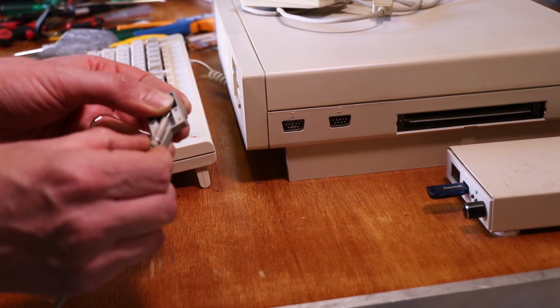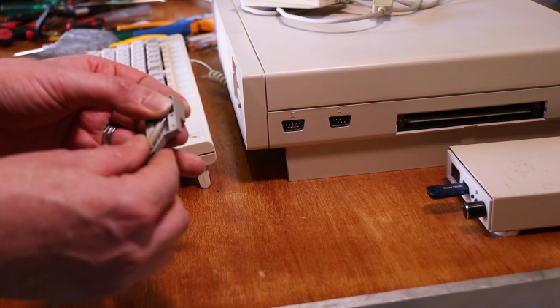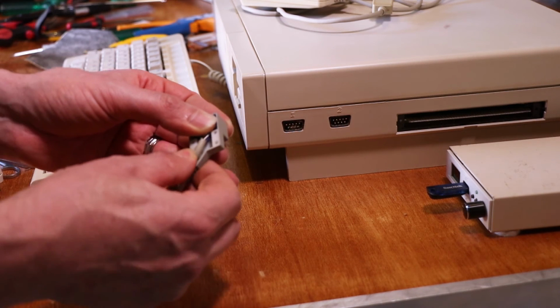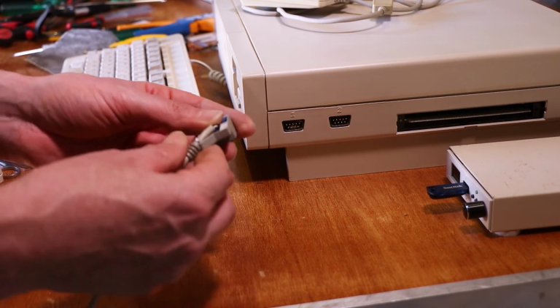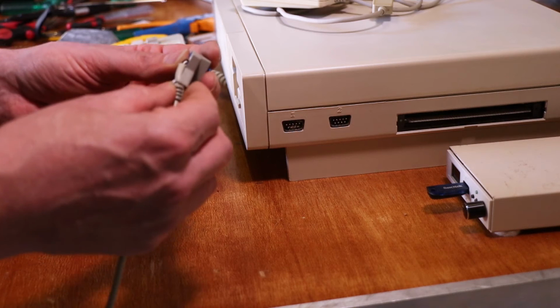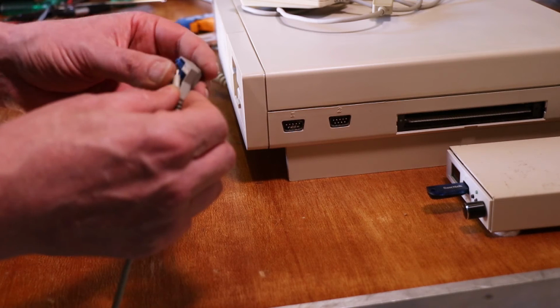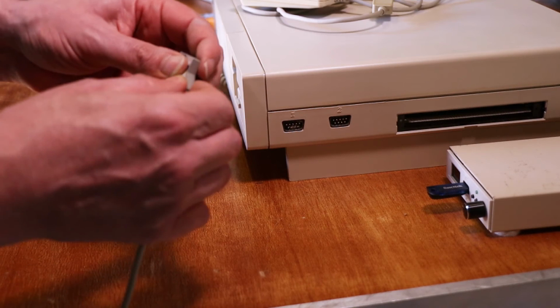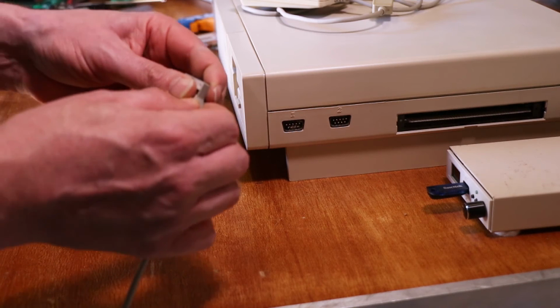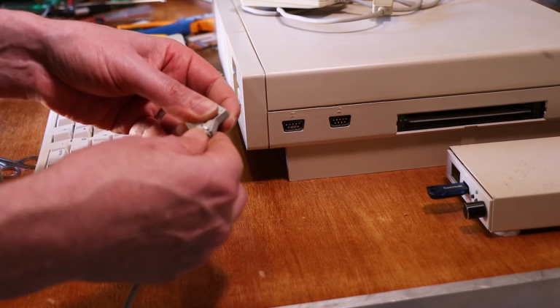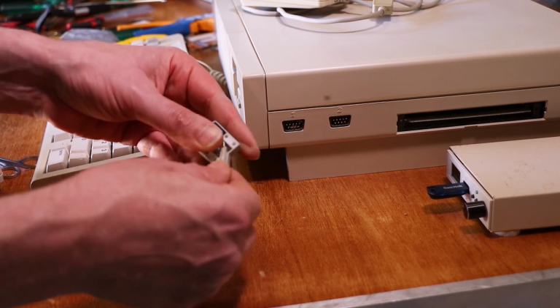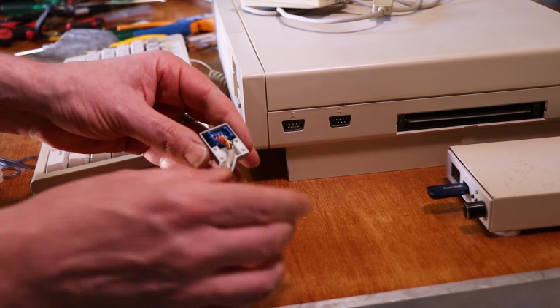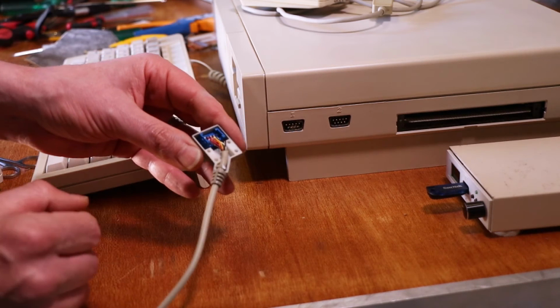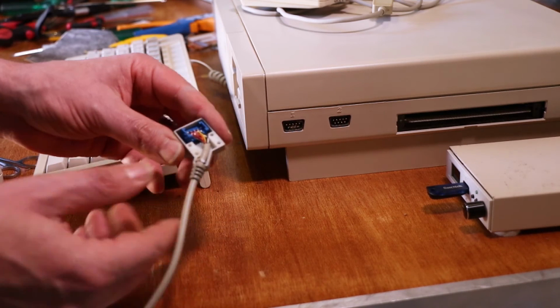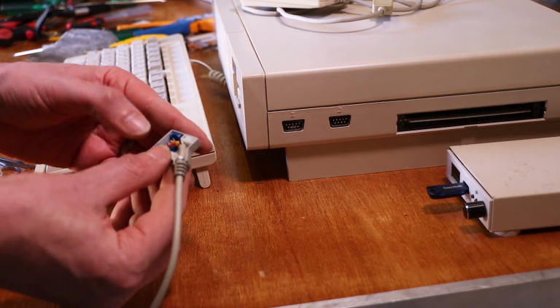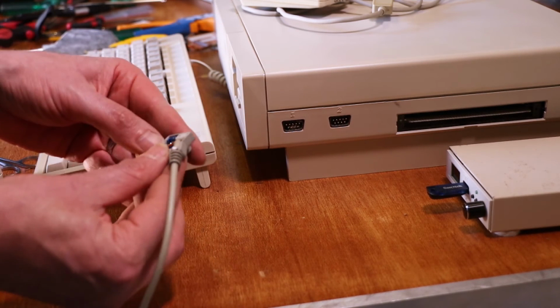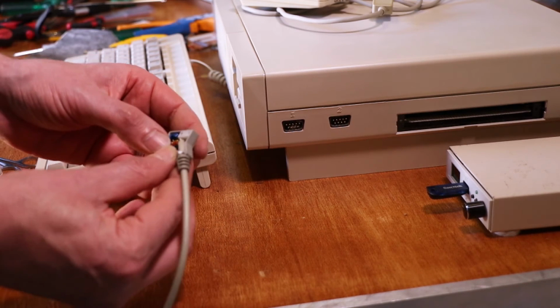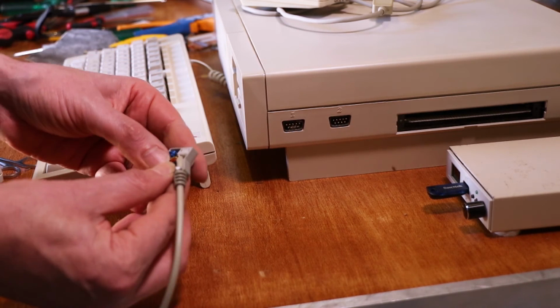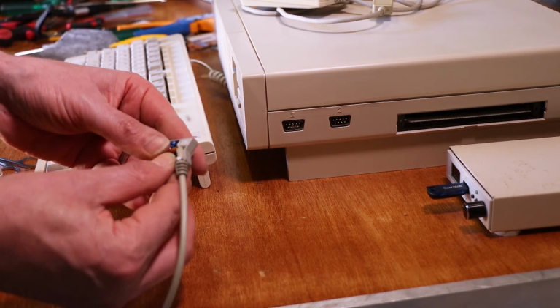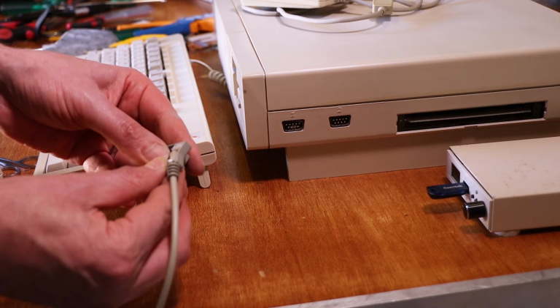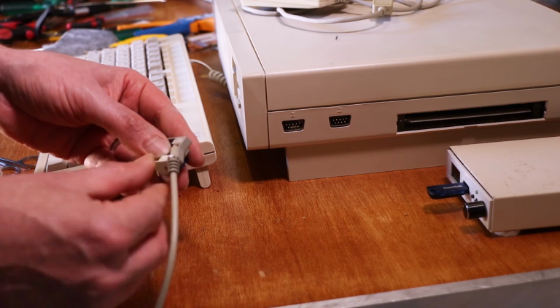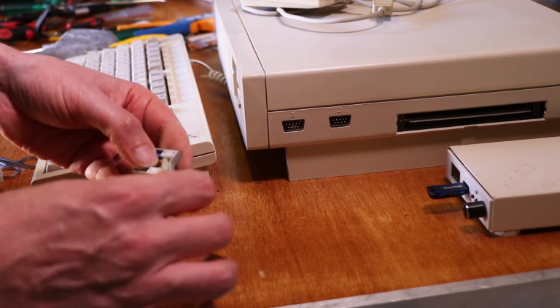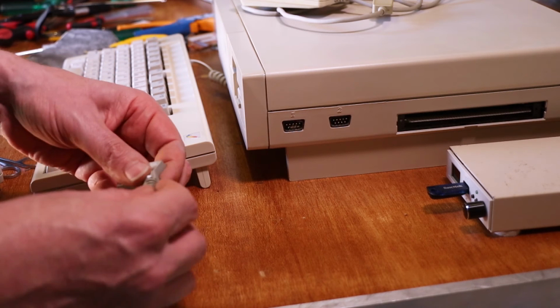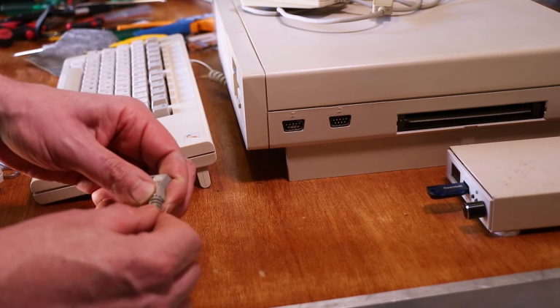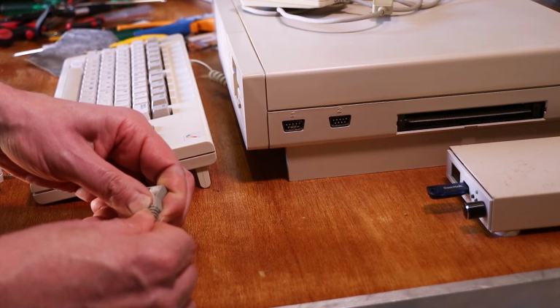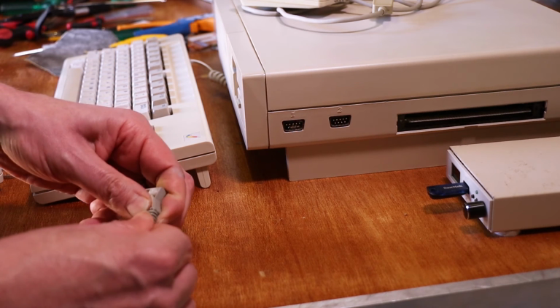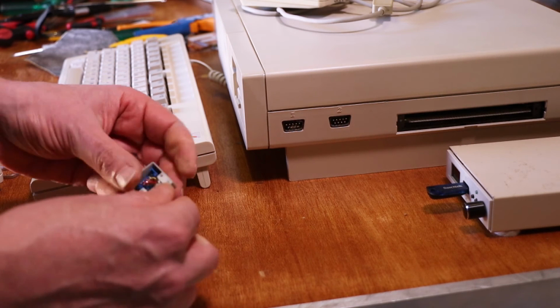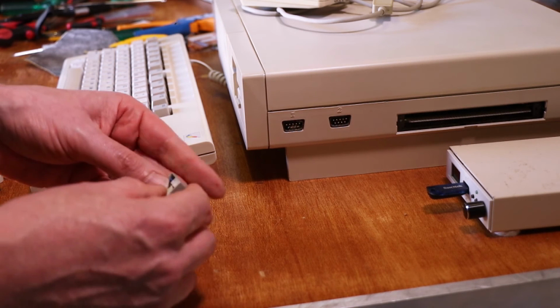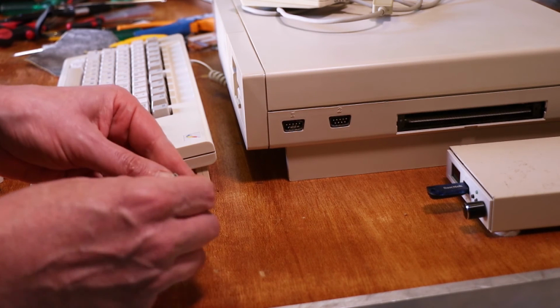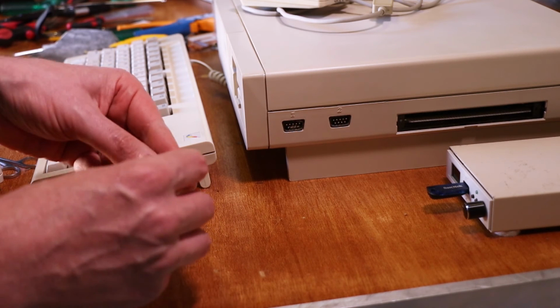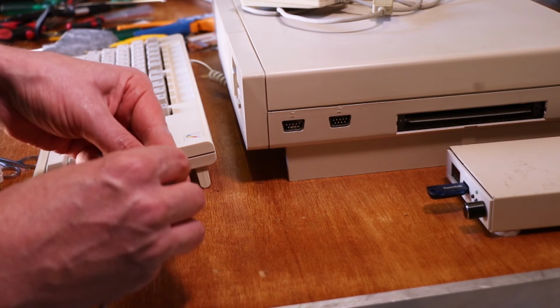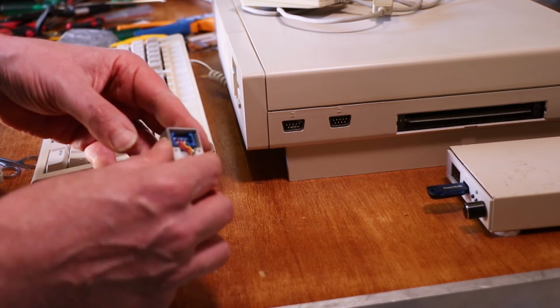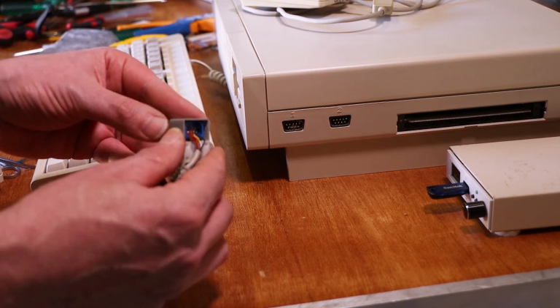The strain relief goes in like that and the cable all neatly sits in there. Just got to make sure that the actual plug drops through and there's enough wire to allow it to, so it doesn't tear the wires.